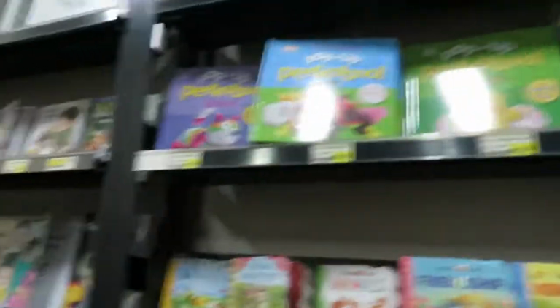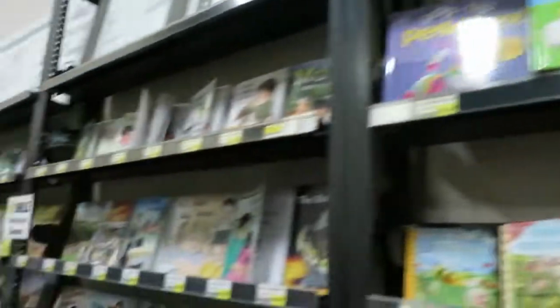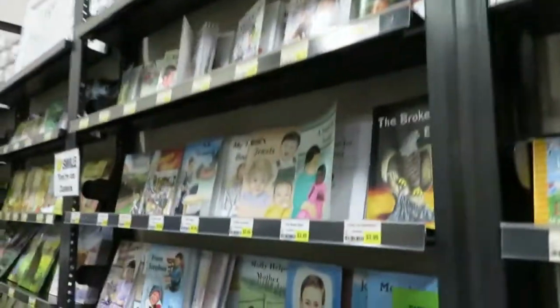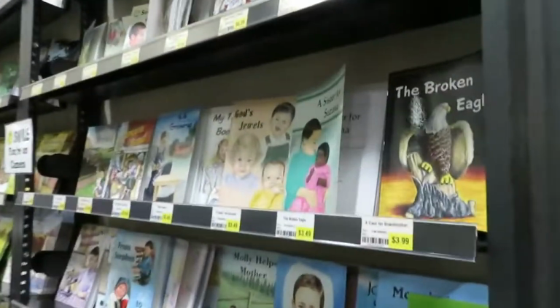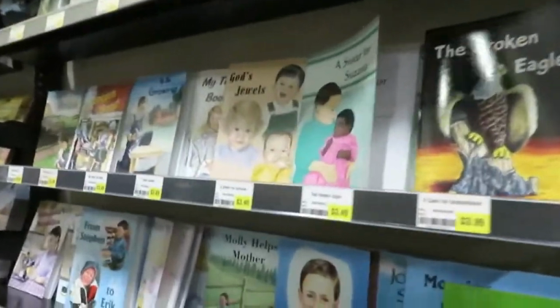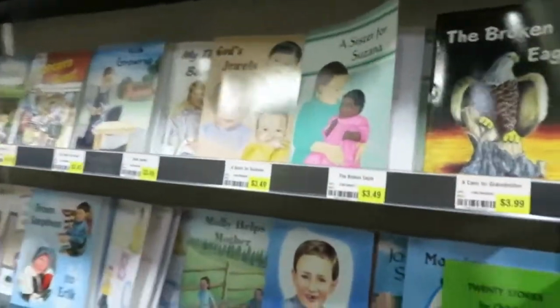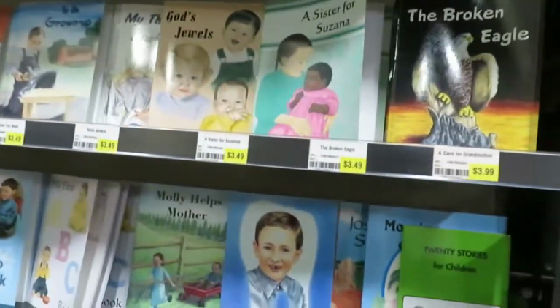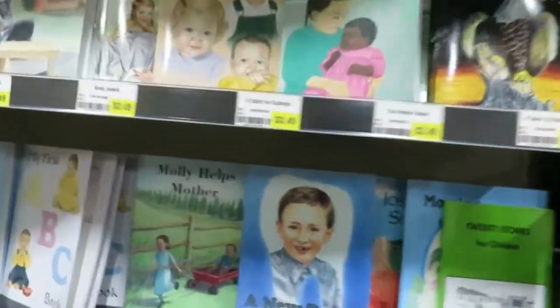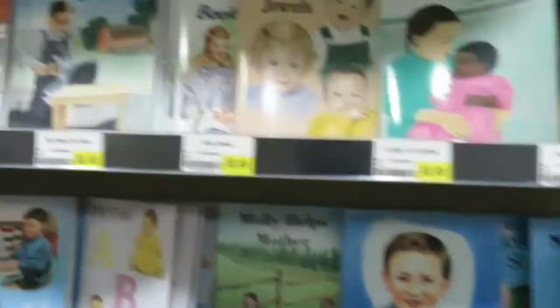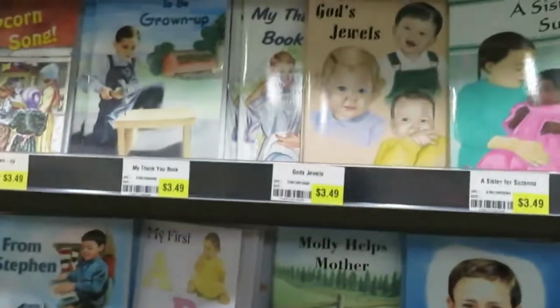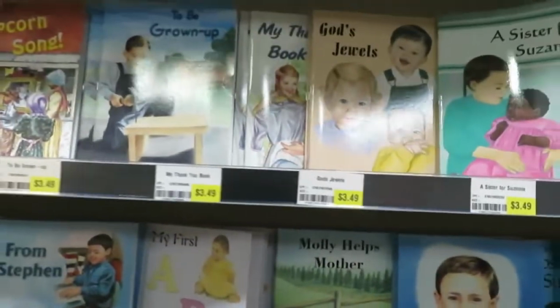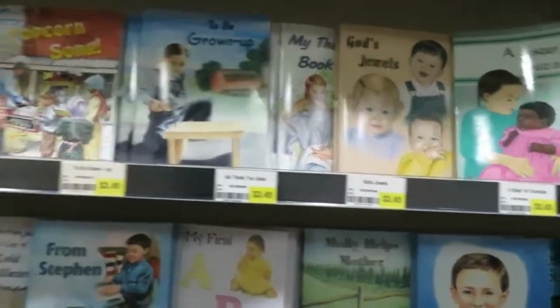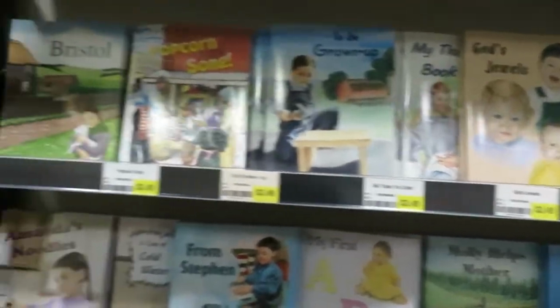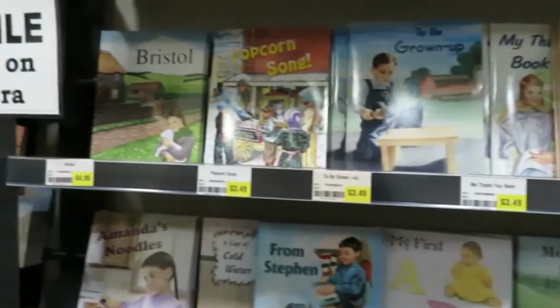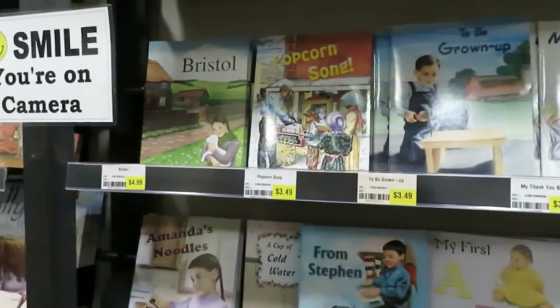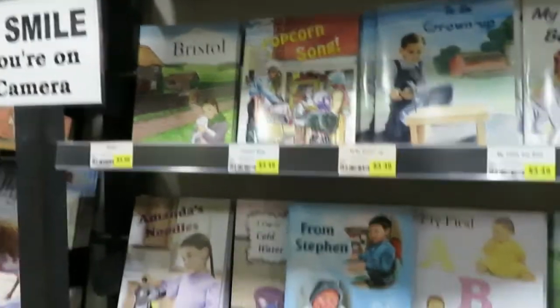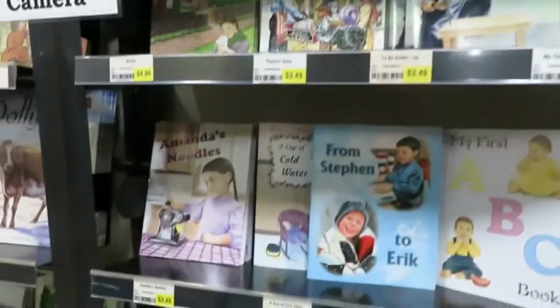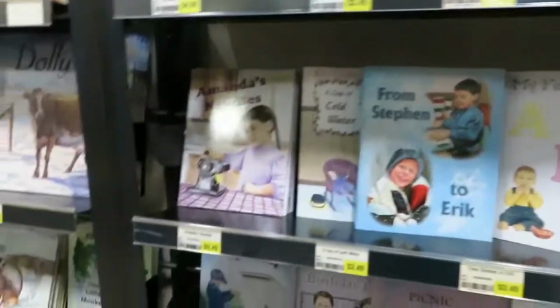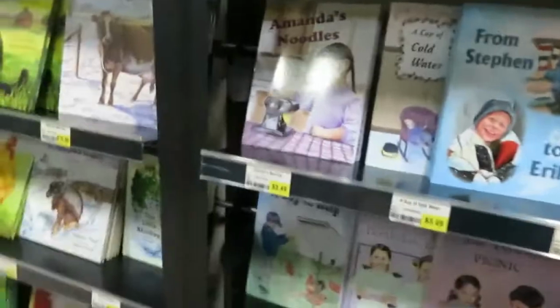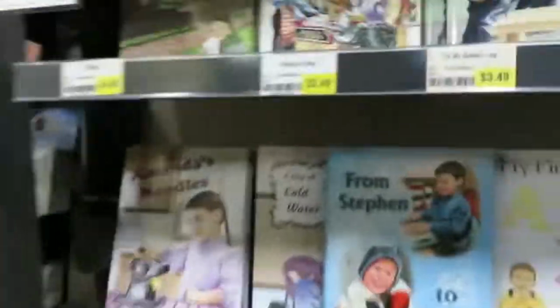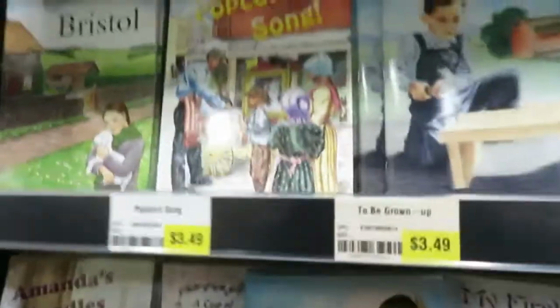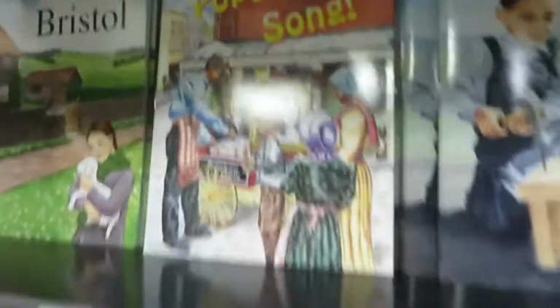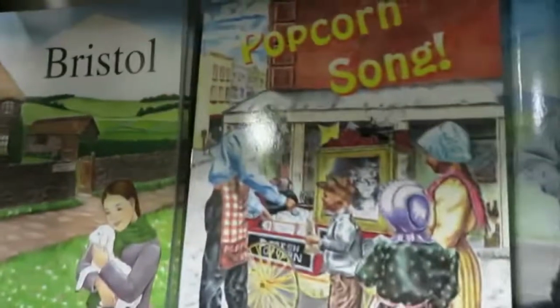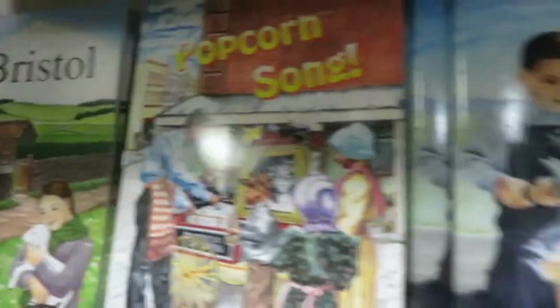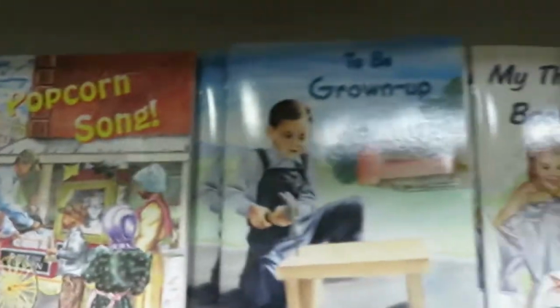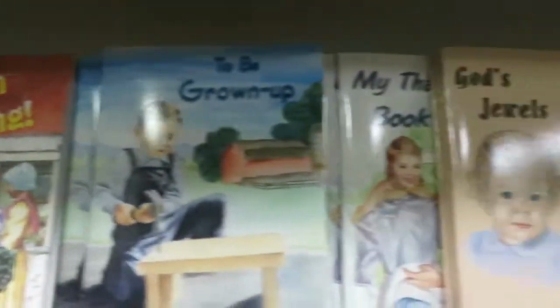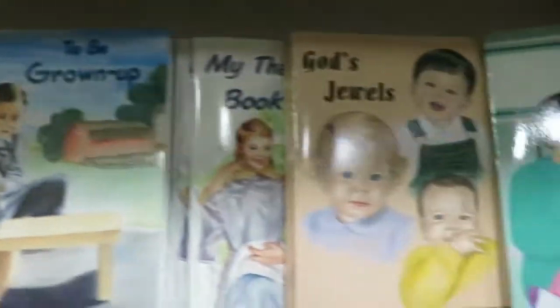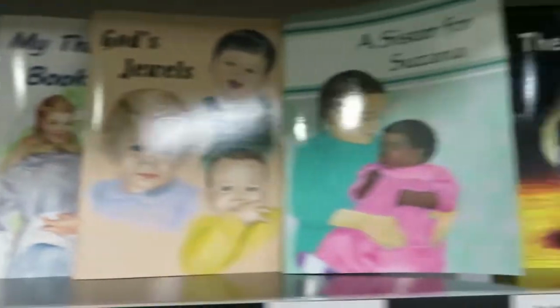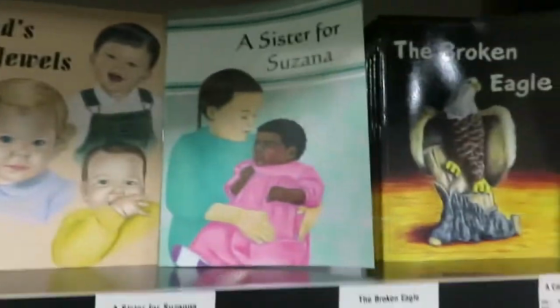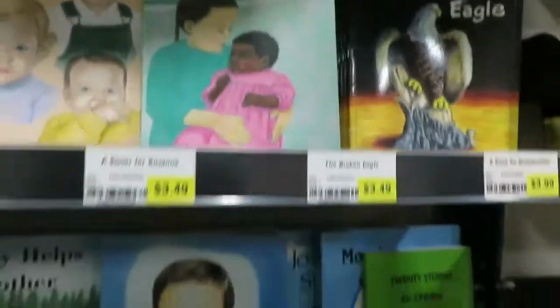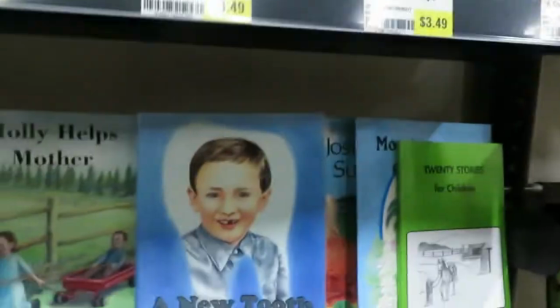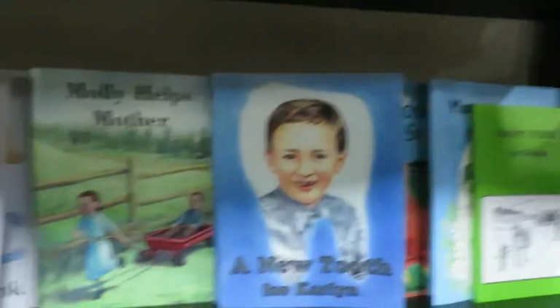These are all family-oriented books. There's some wonderful children's stuff here.